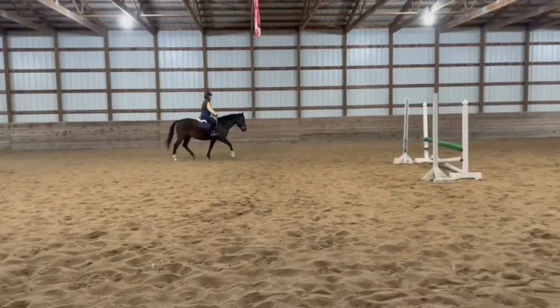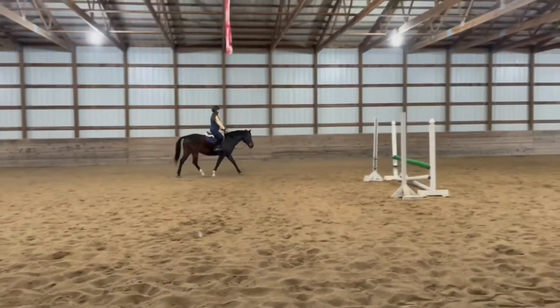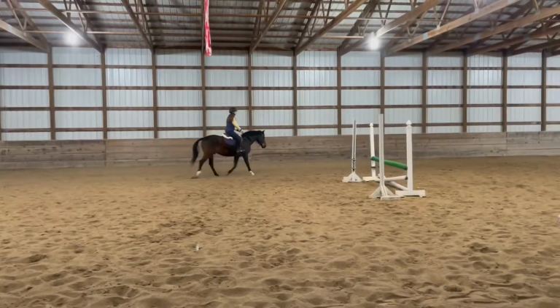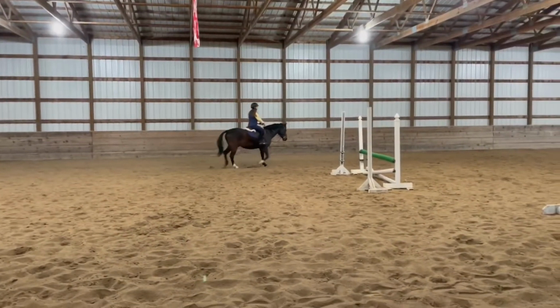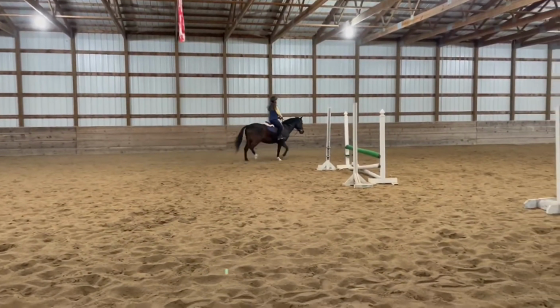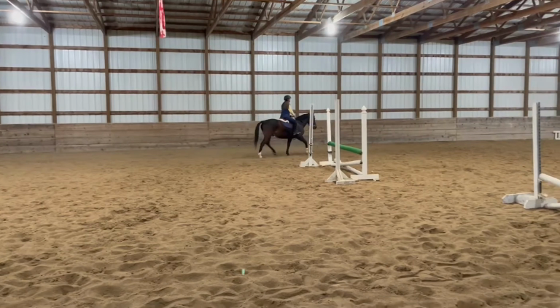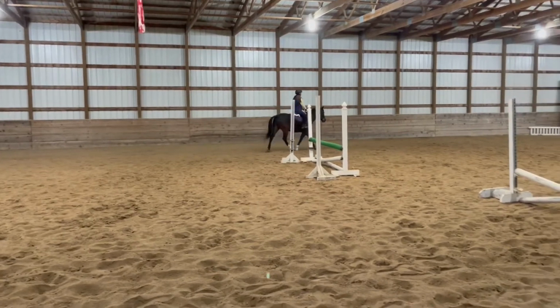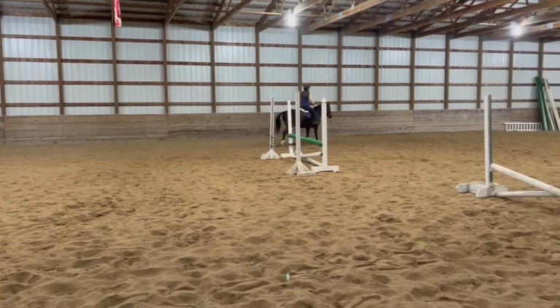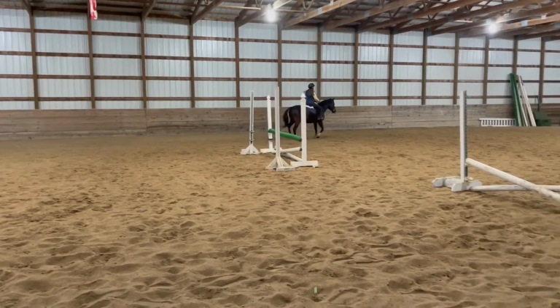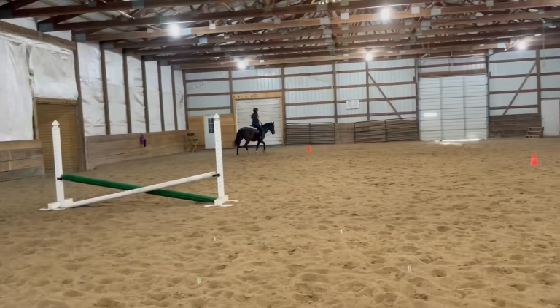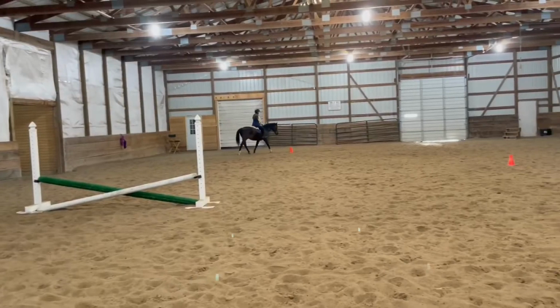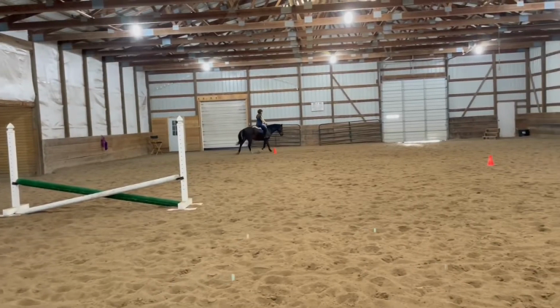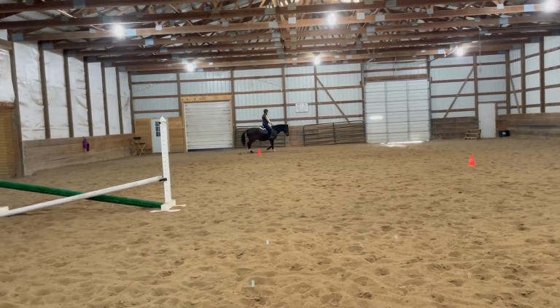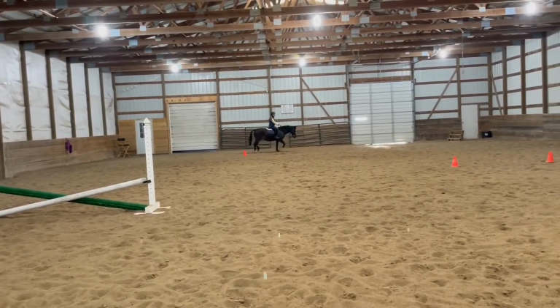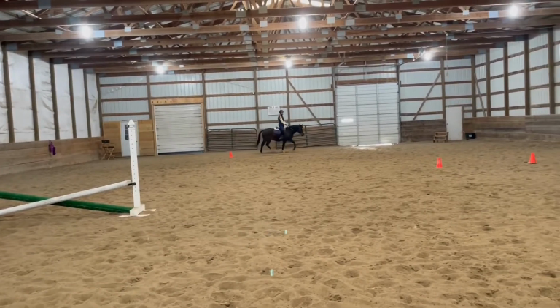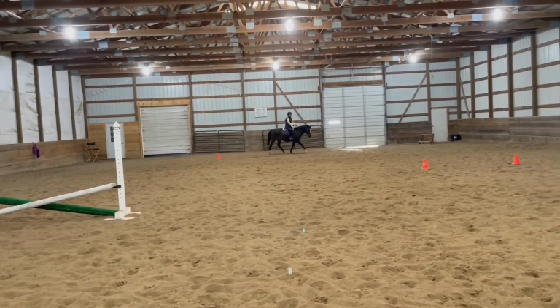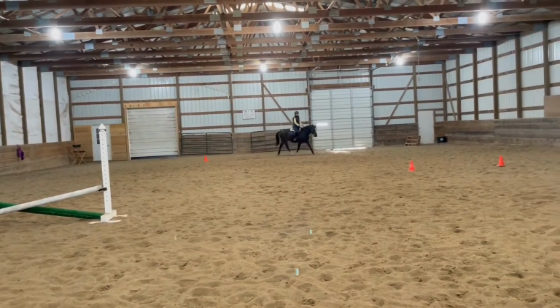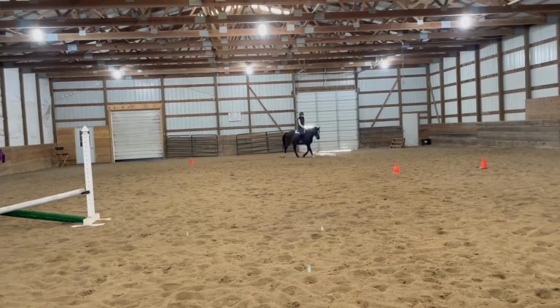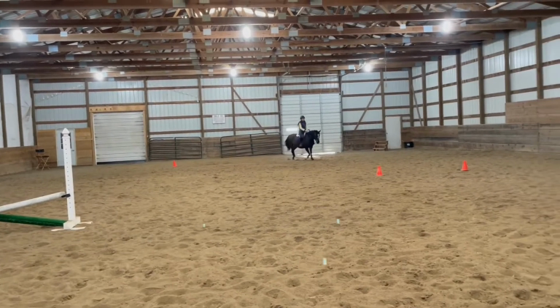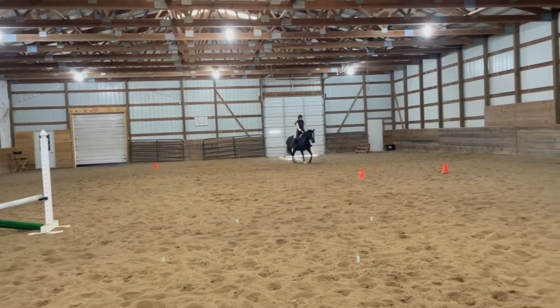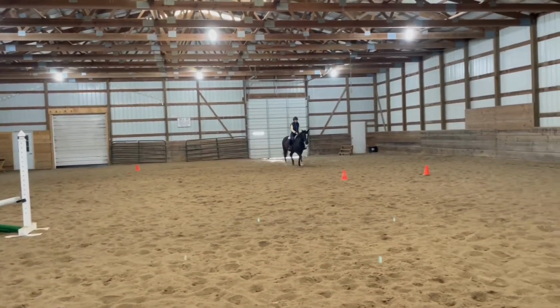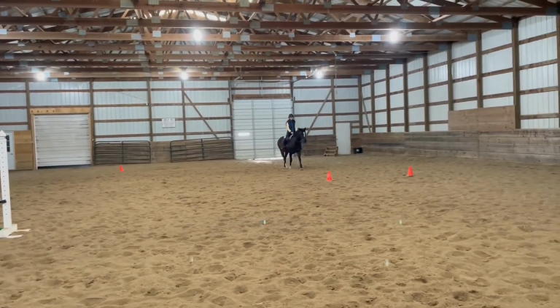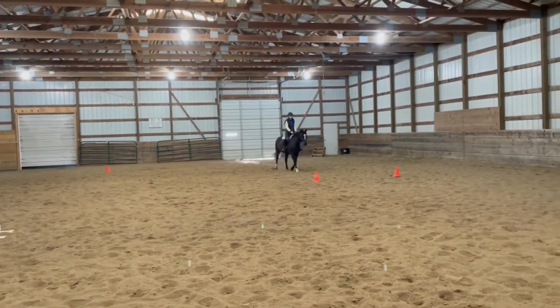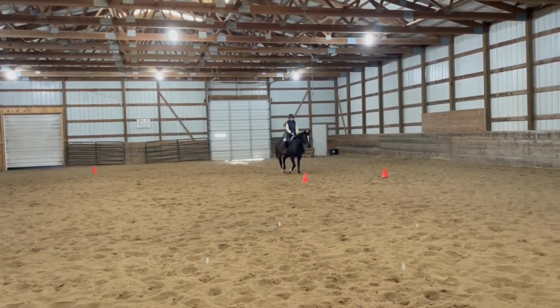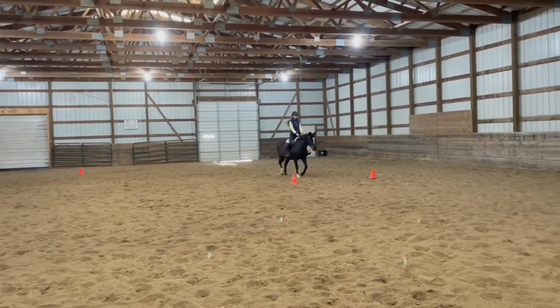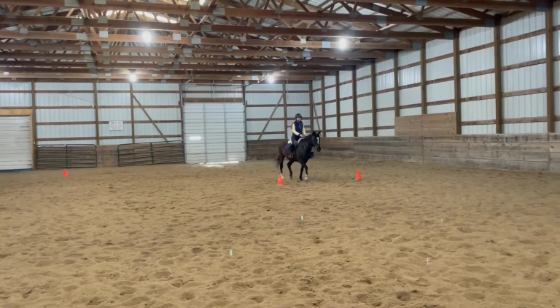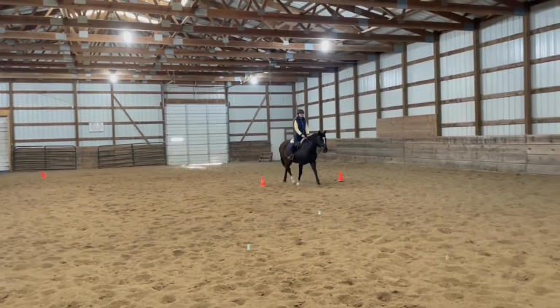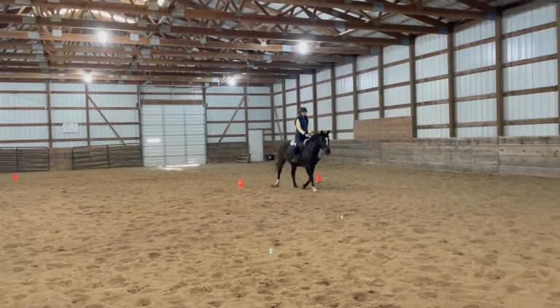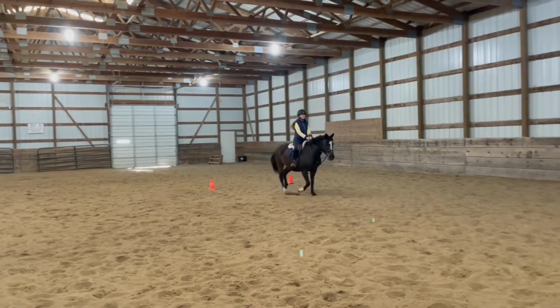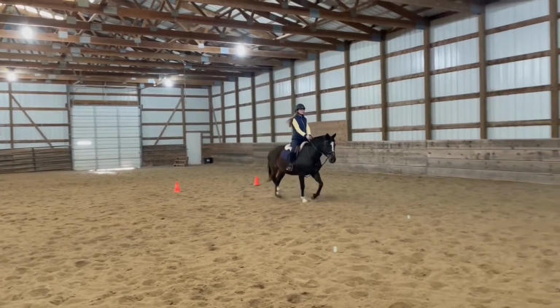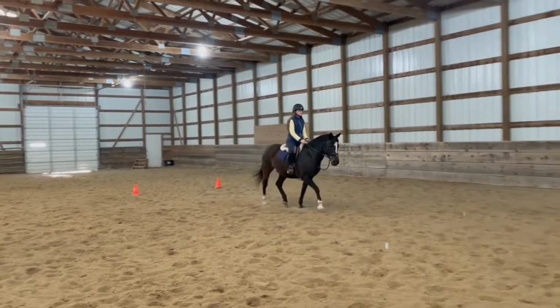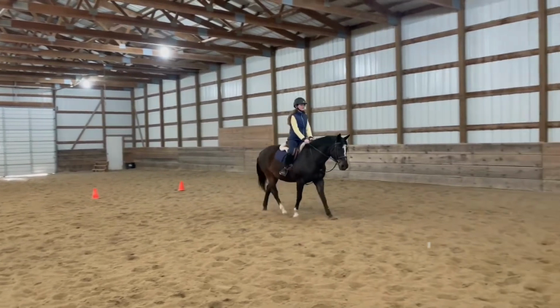I started by walking around a bit, but then I asked my mom to film after I began trotting. Right after I started trotting, I began going through the orange cones and practicing halting.